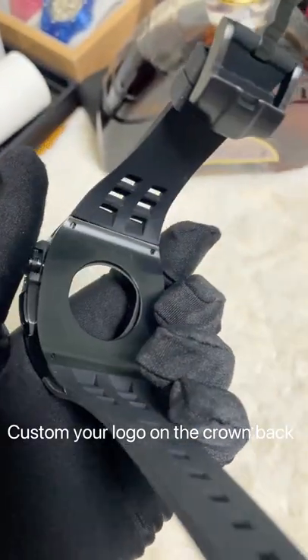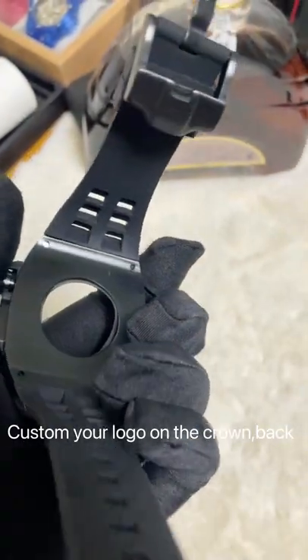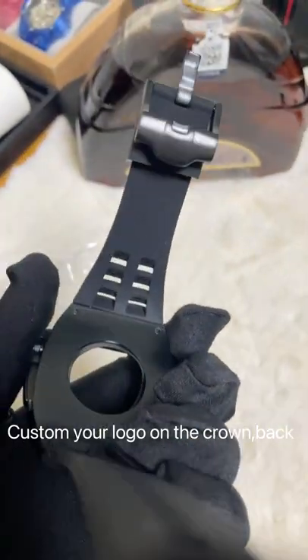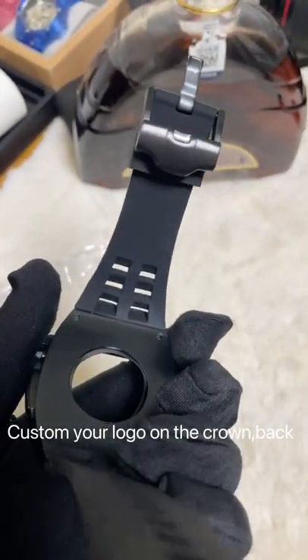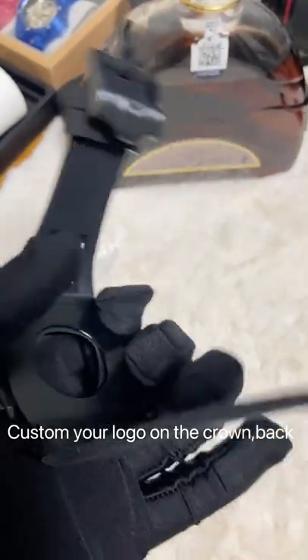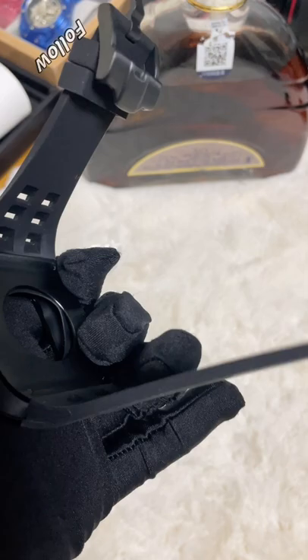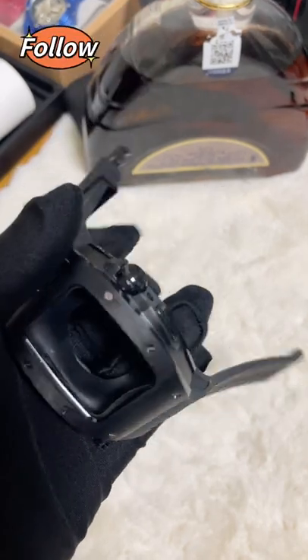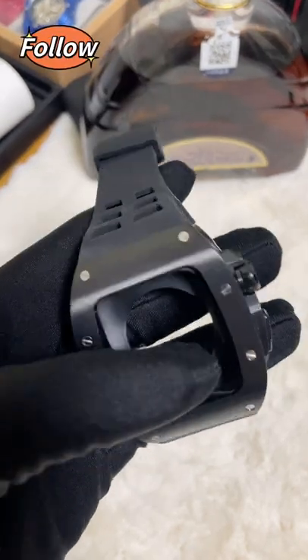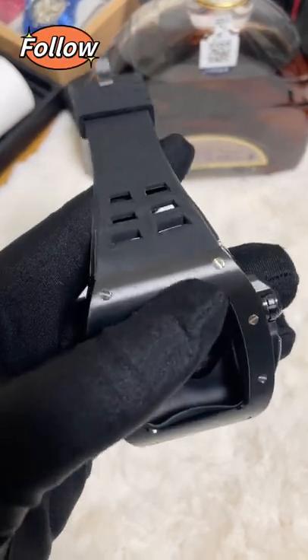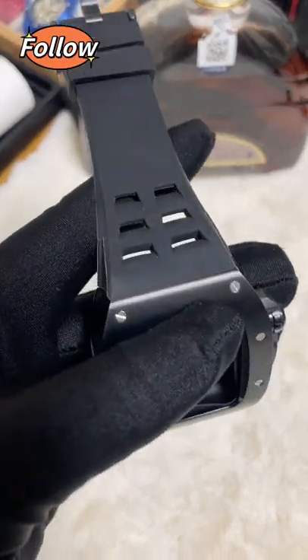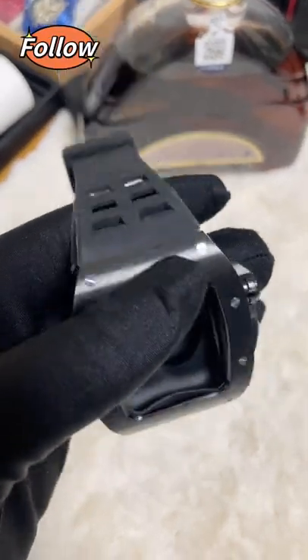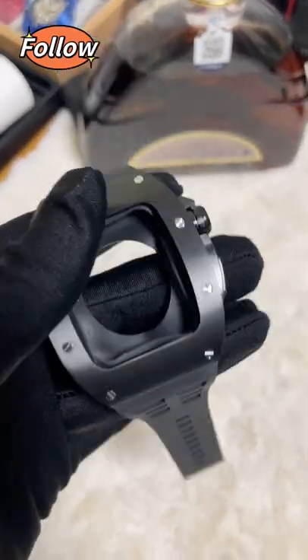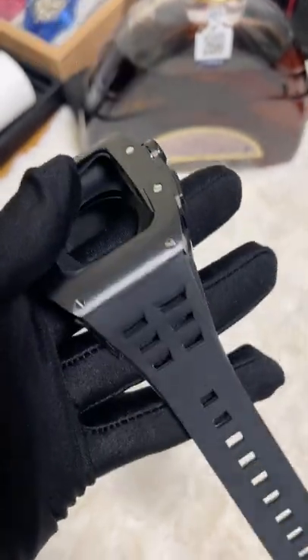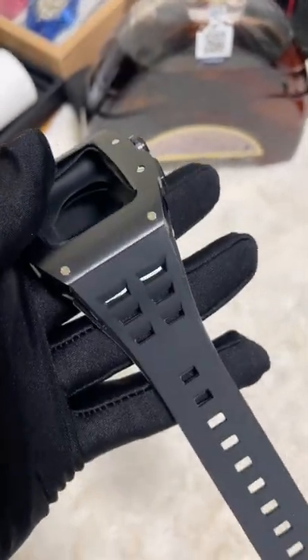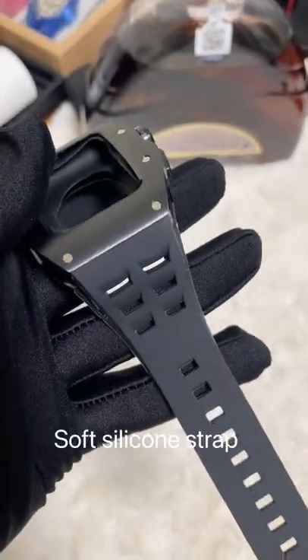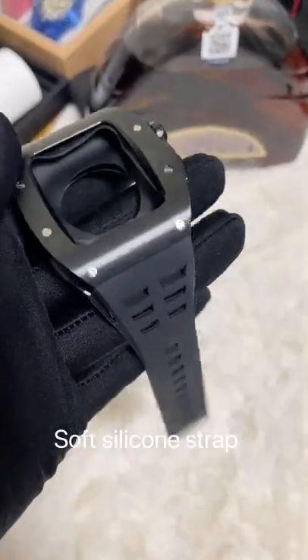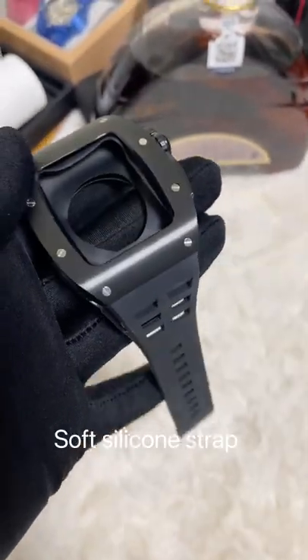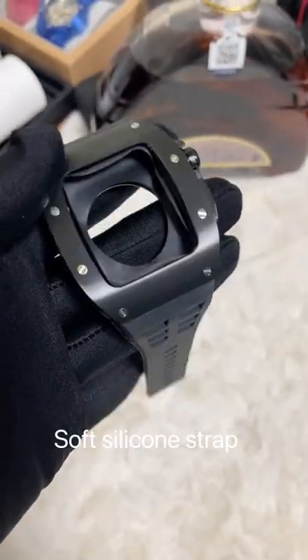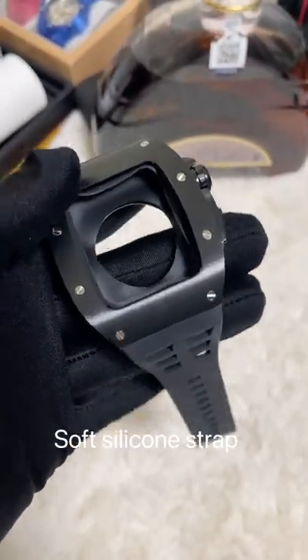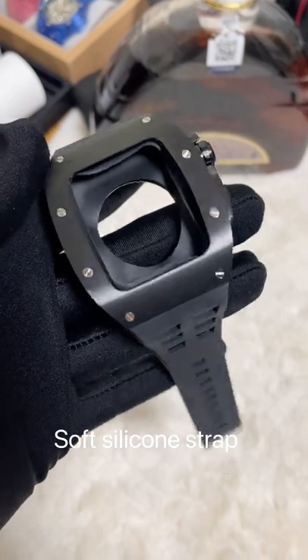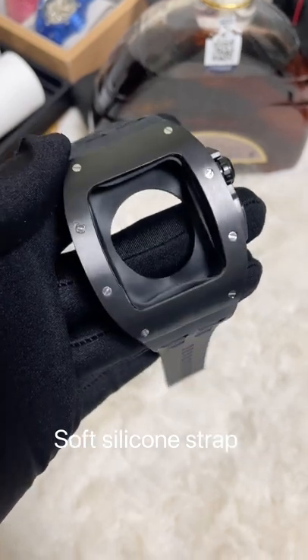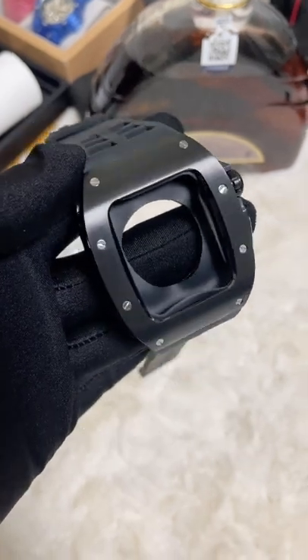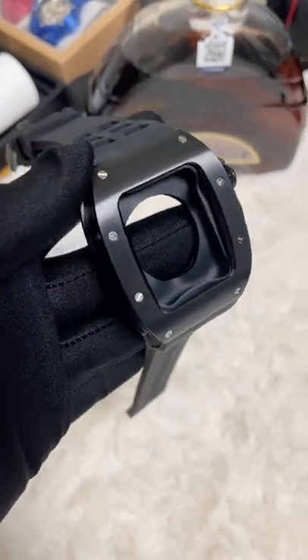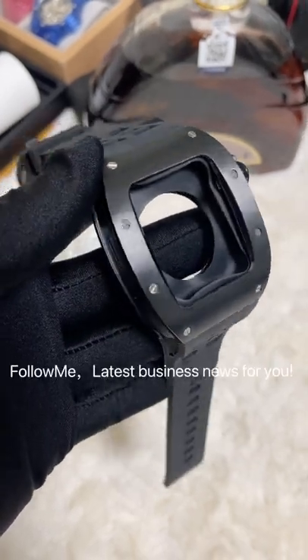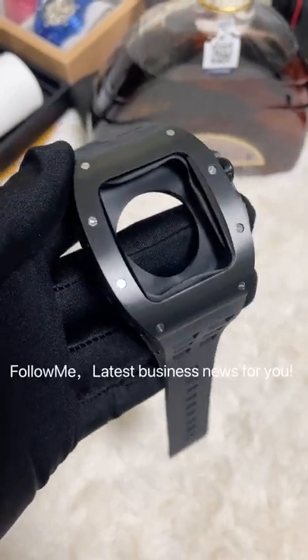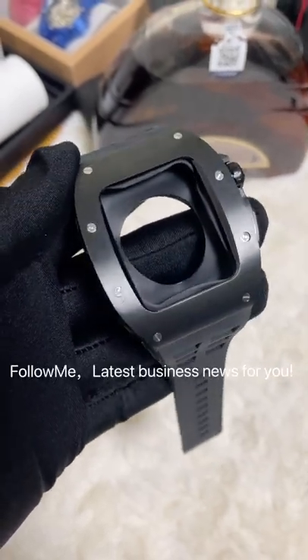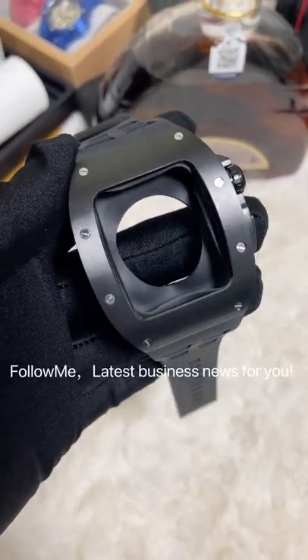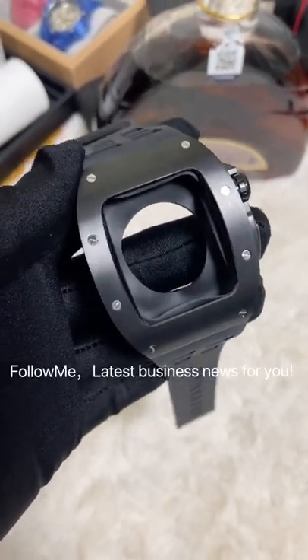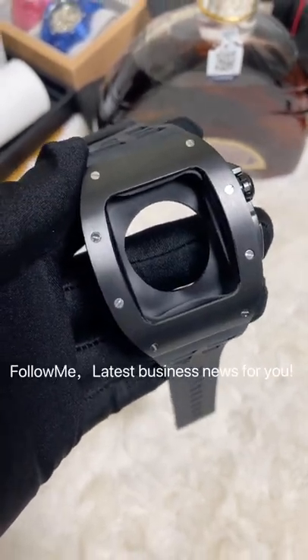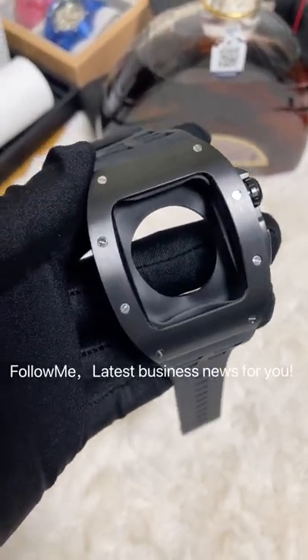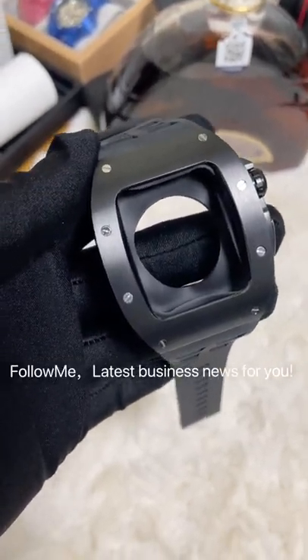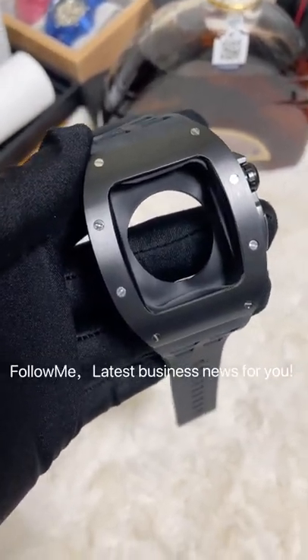The strap is good quality ceramic strap — it is very soft and smooth. If you like it, please contact us.